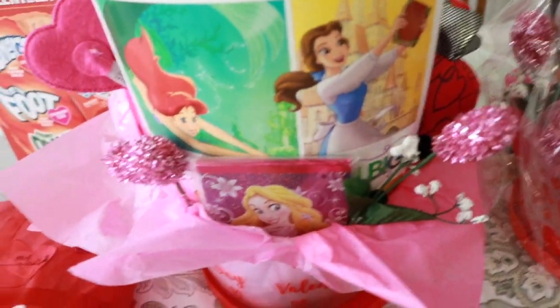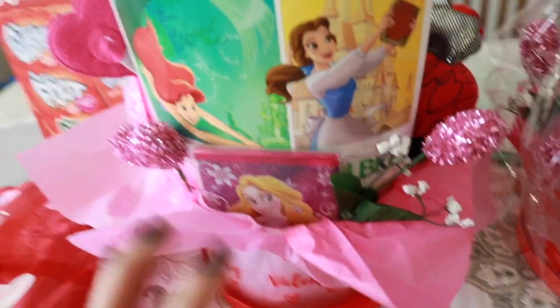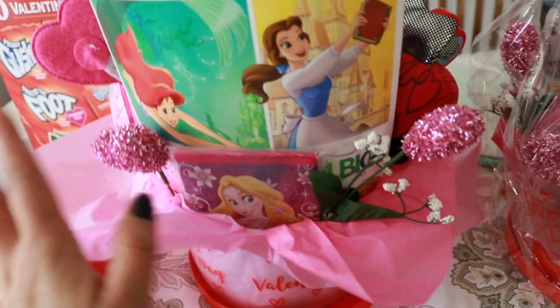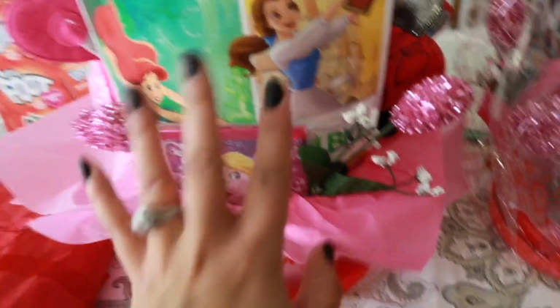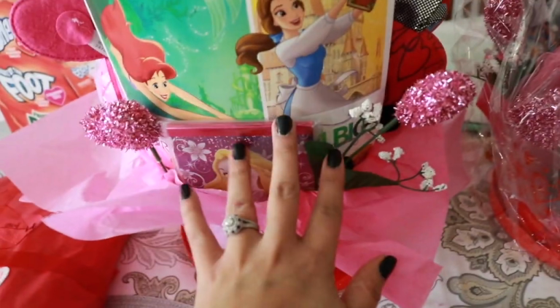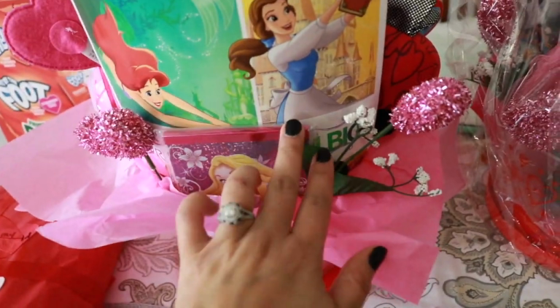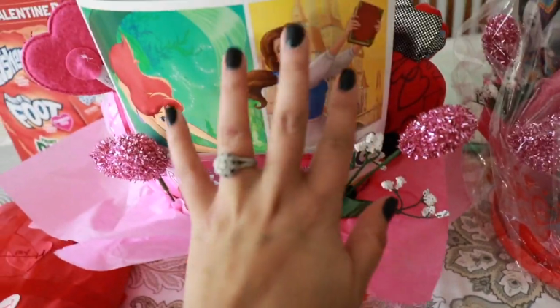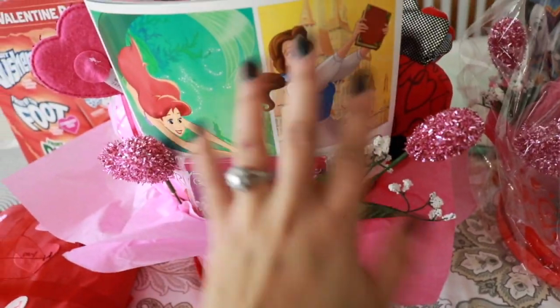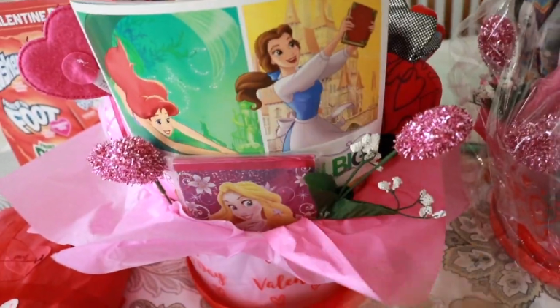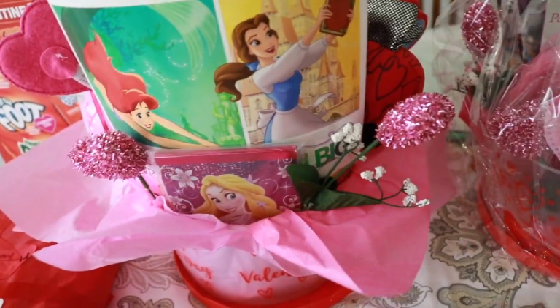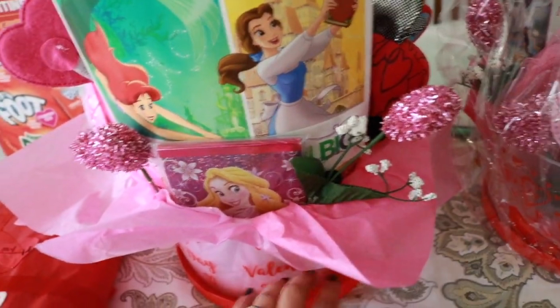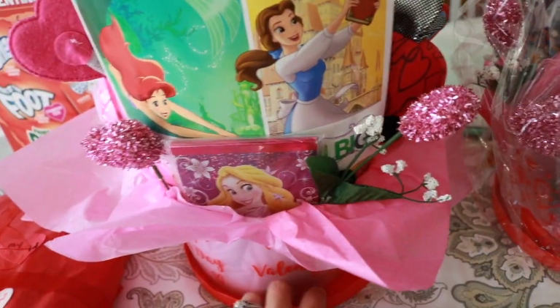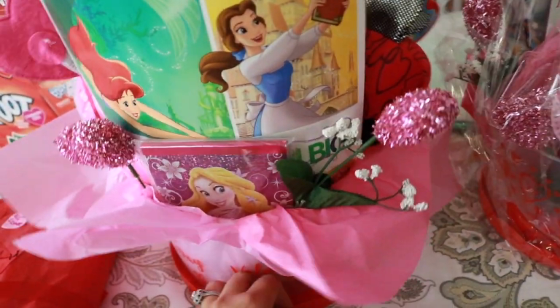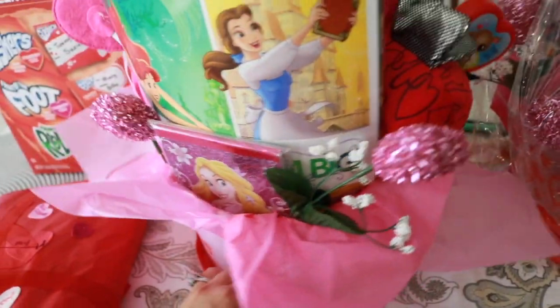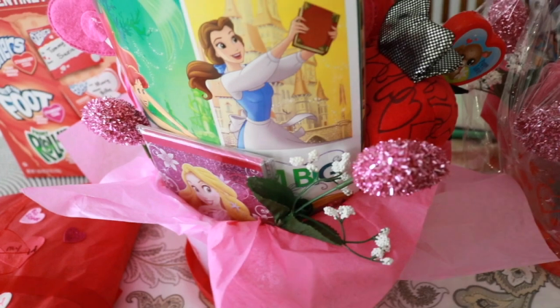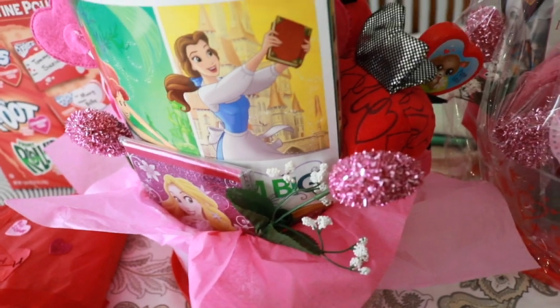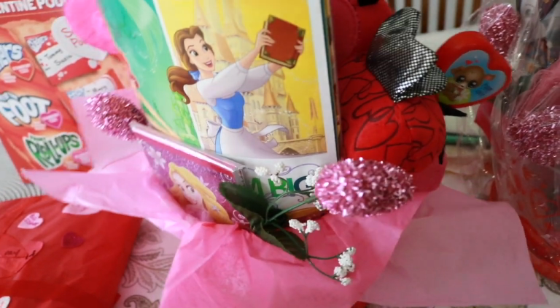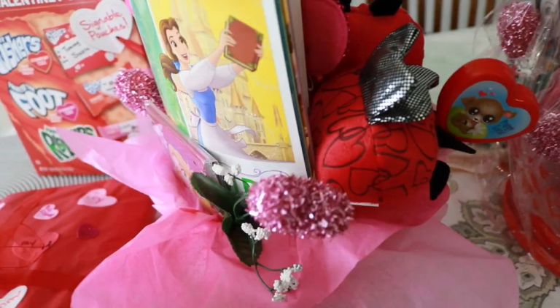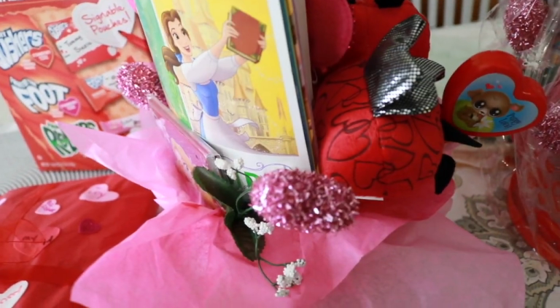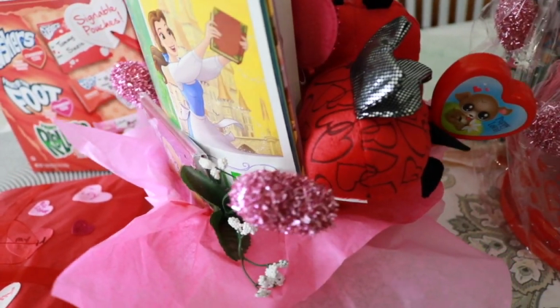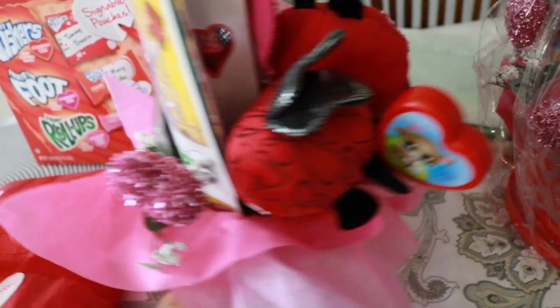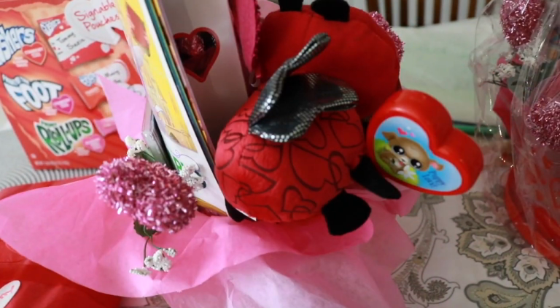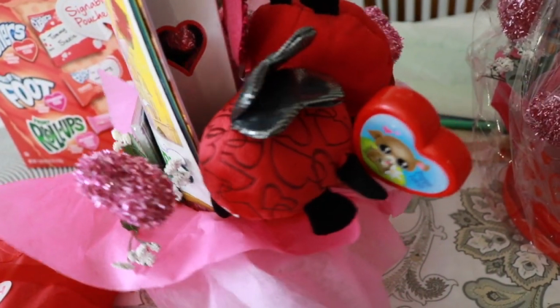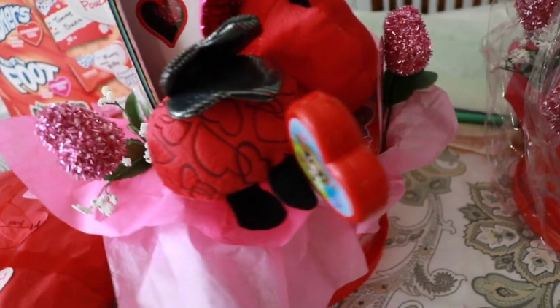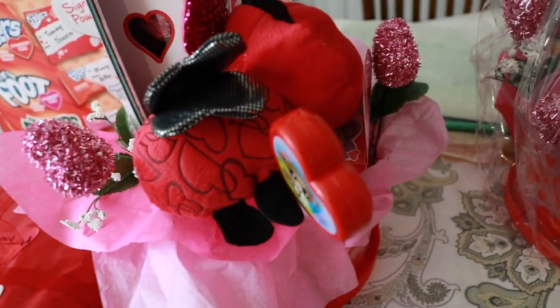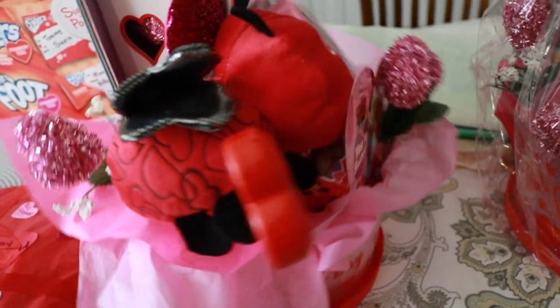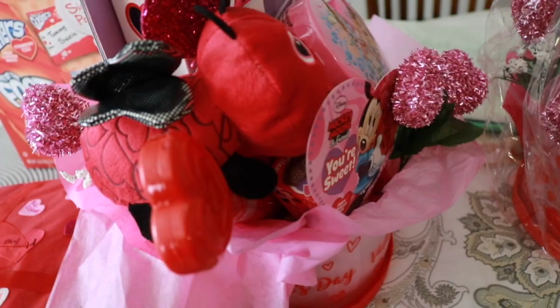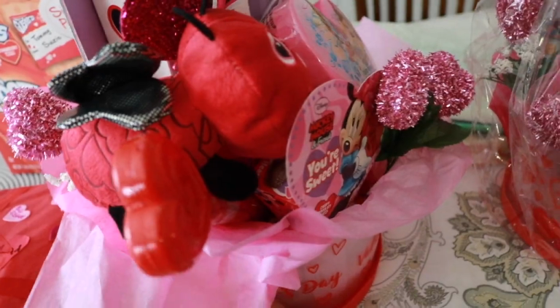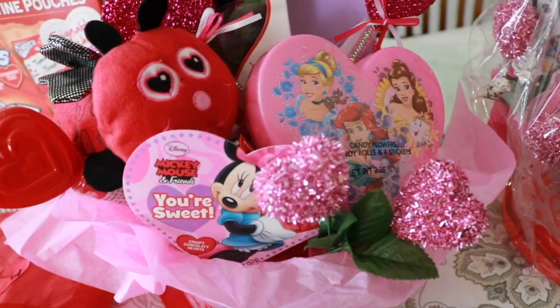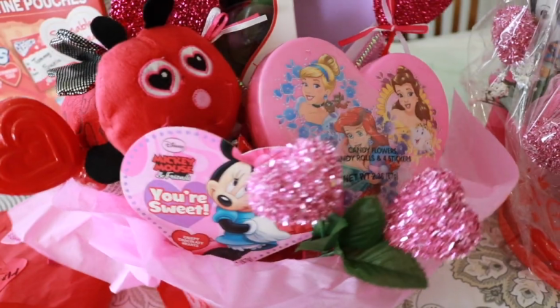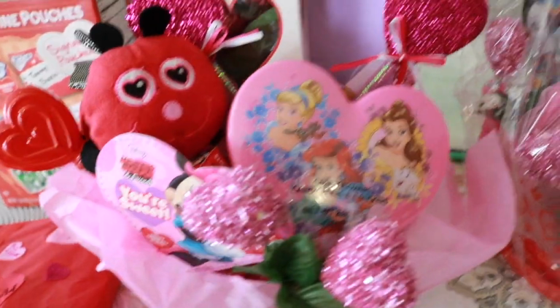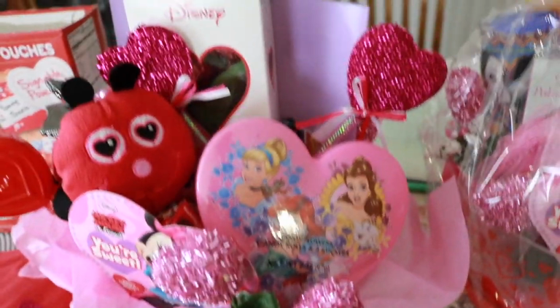In the back here, I put everything so it's facing out and you can see everything — from the back, from the side, any which way you look at it, it's visible in the bag.